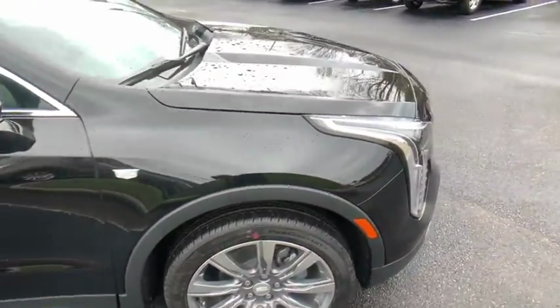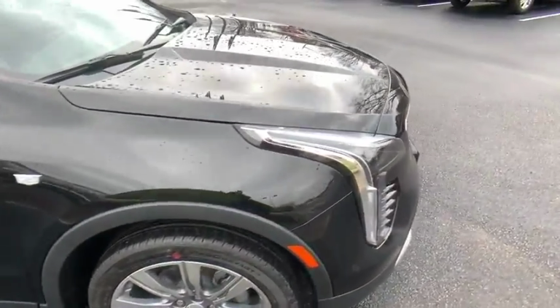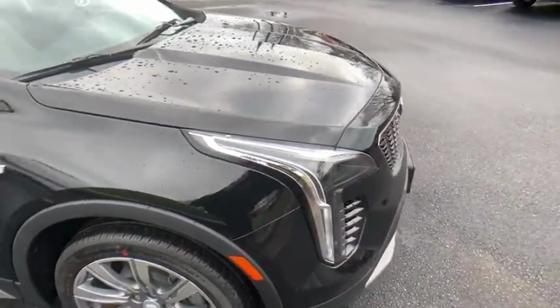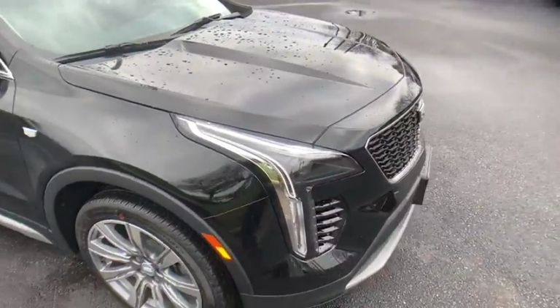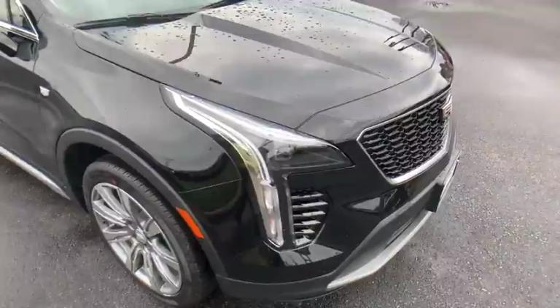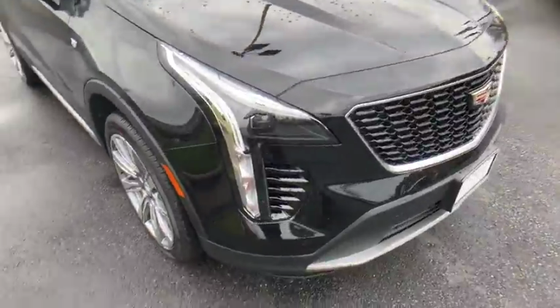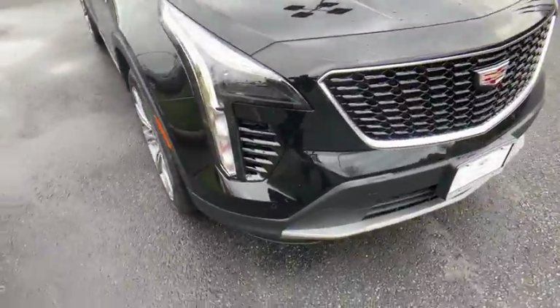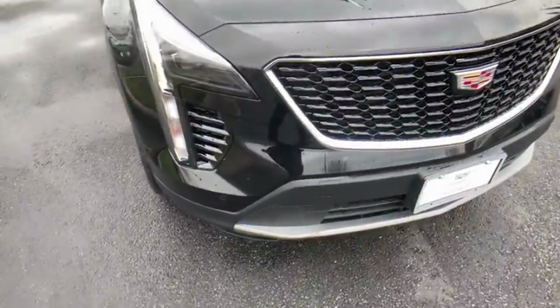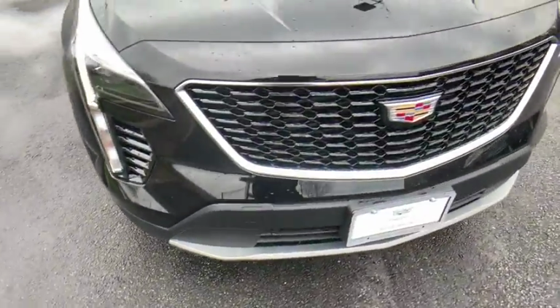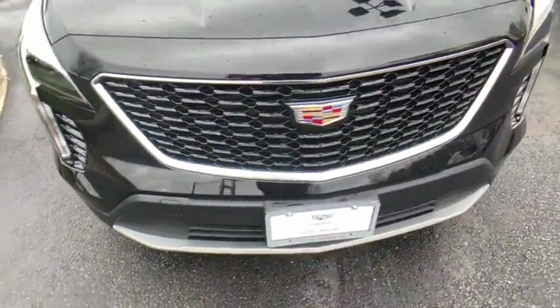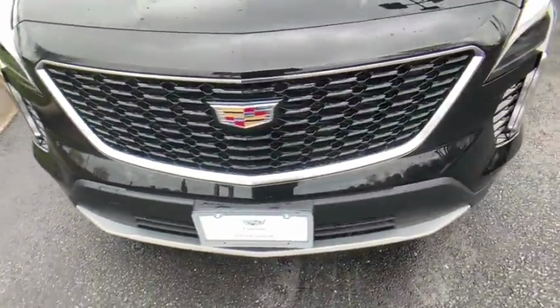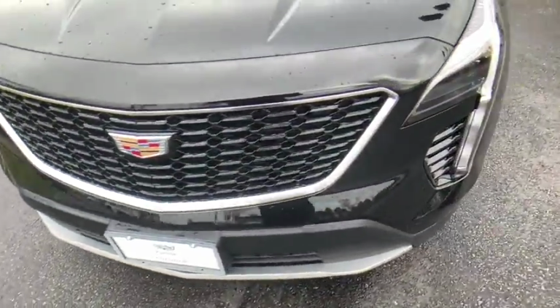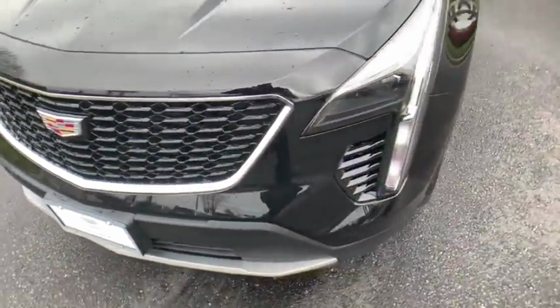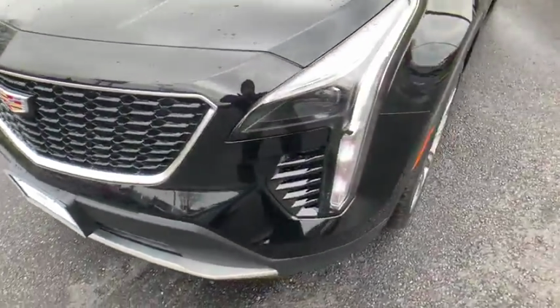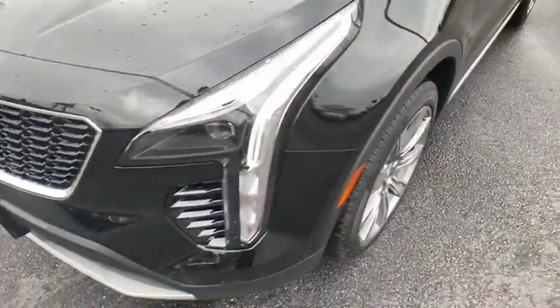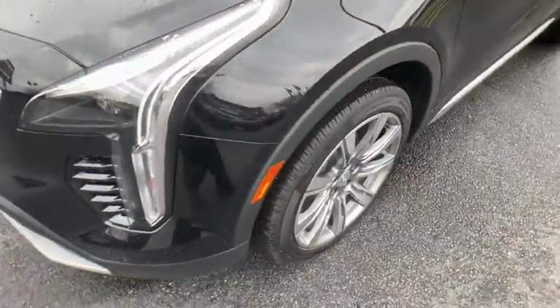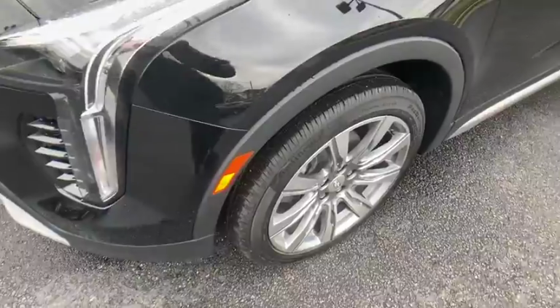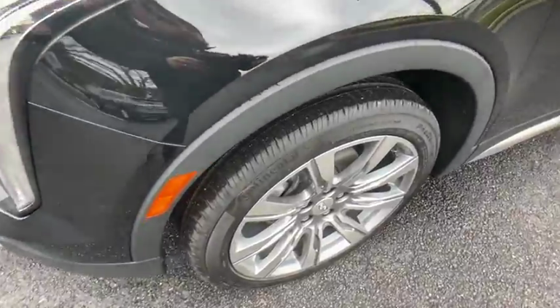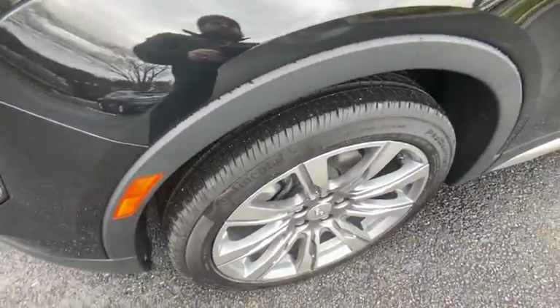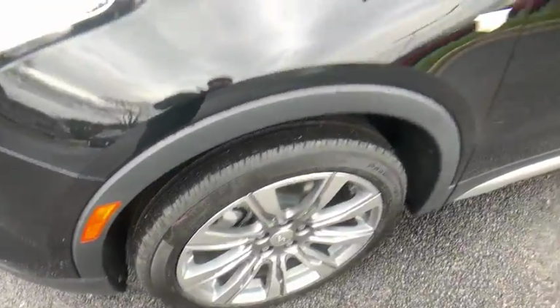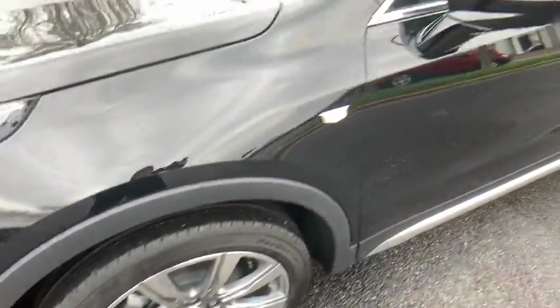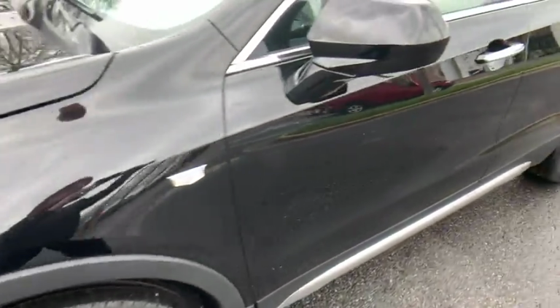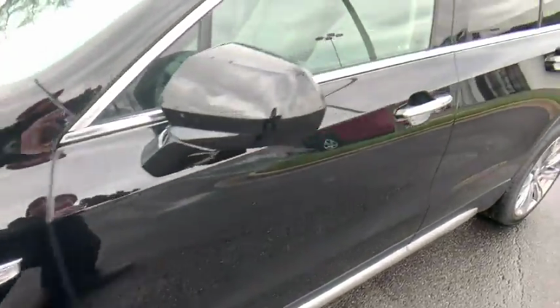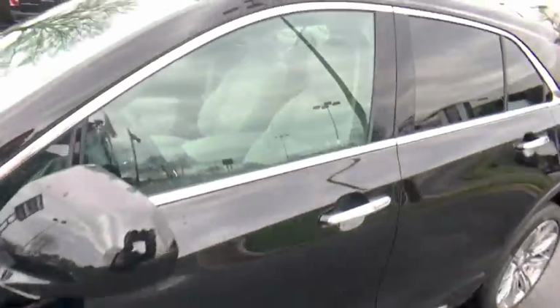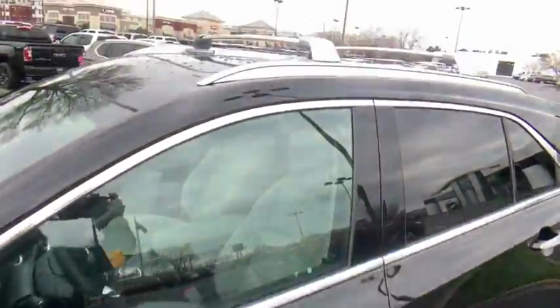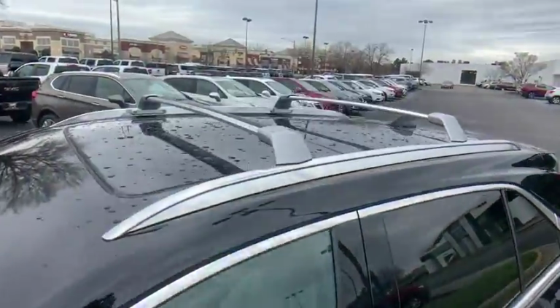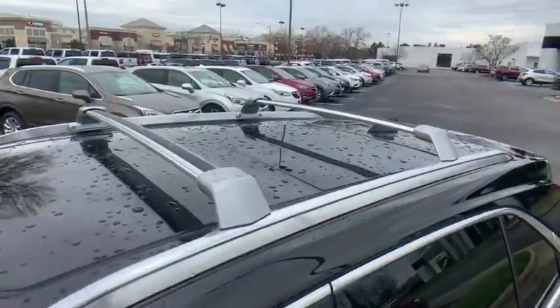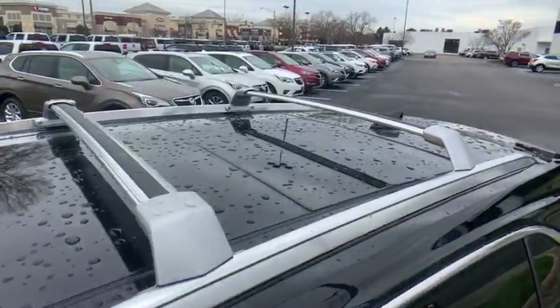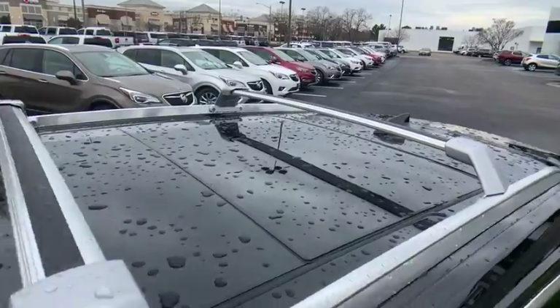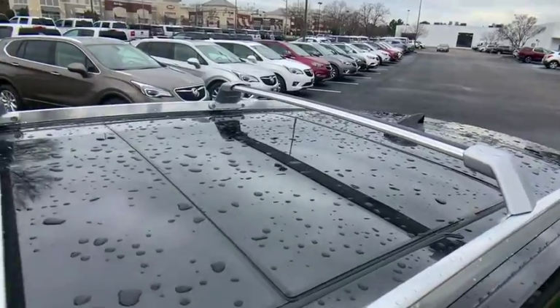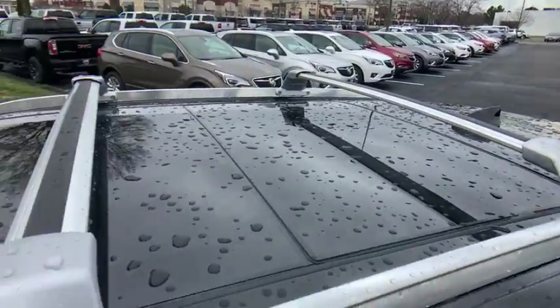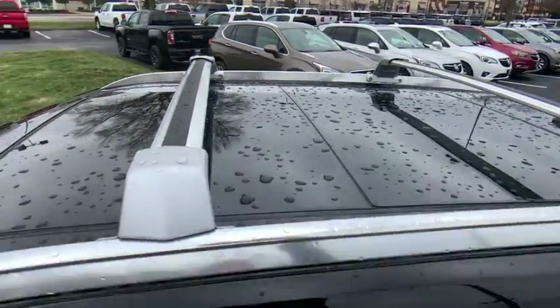Universal garage door opener, electronic stability control, compass, heated front driver and passenger seats, rear window defroster, trip computer, security system, power windows, brake assist, overhead console, and tachometer.